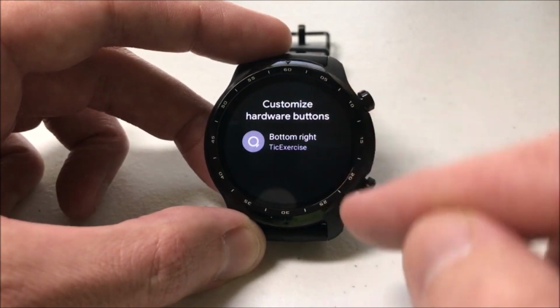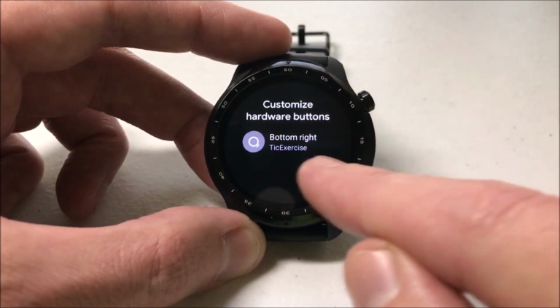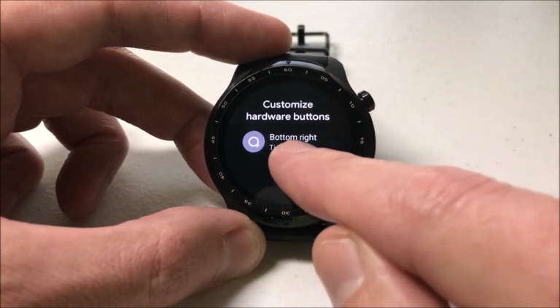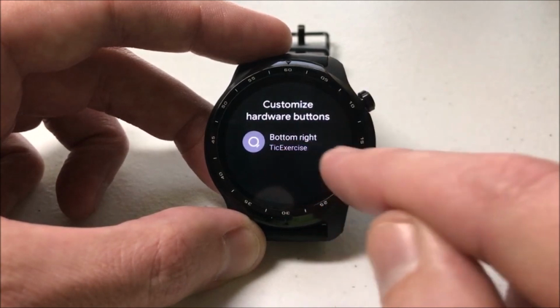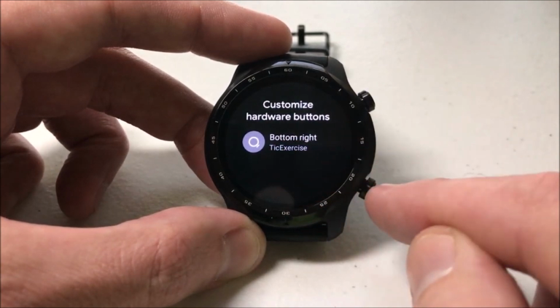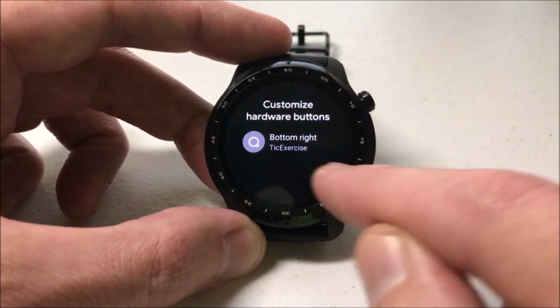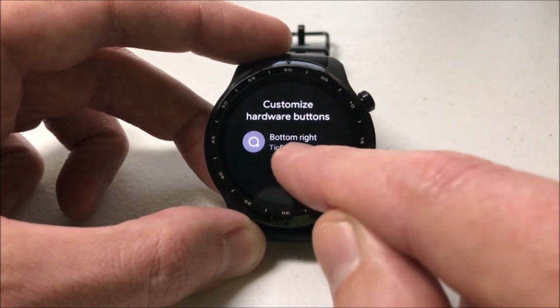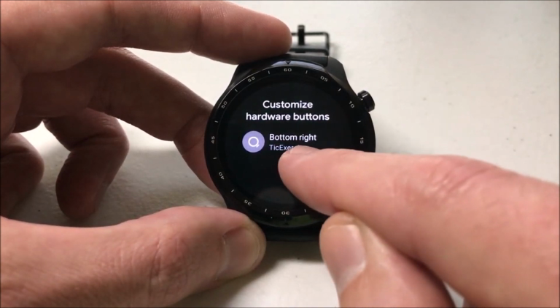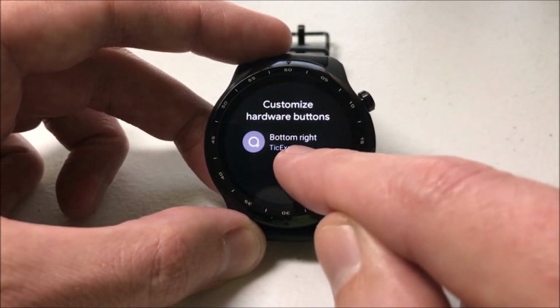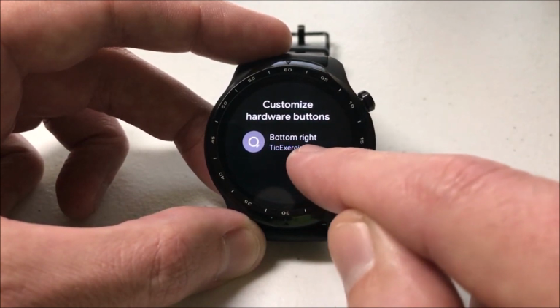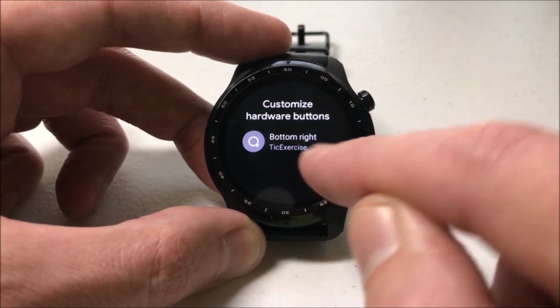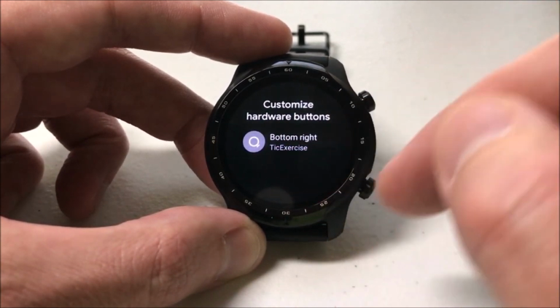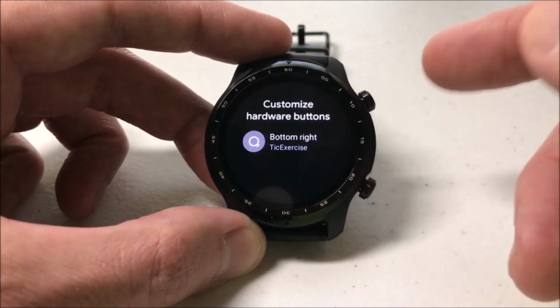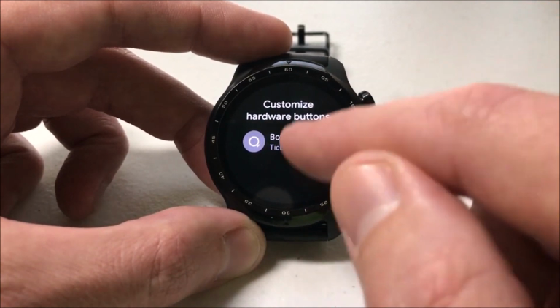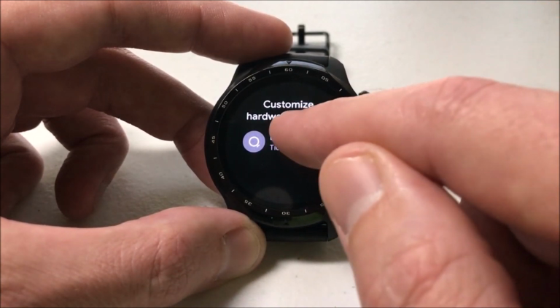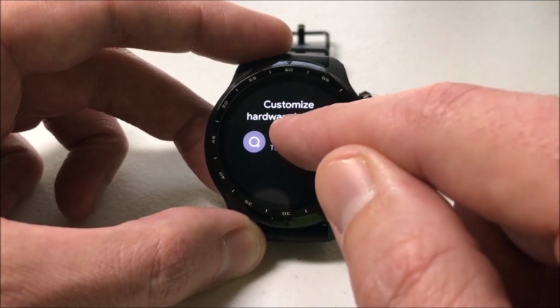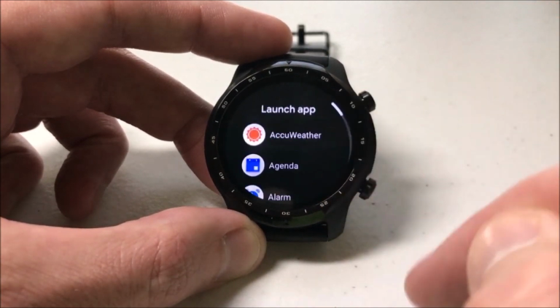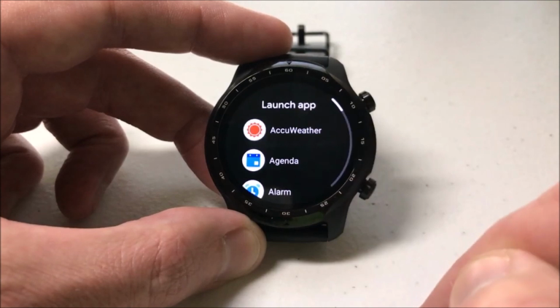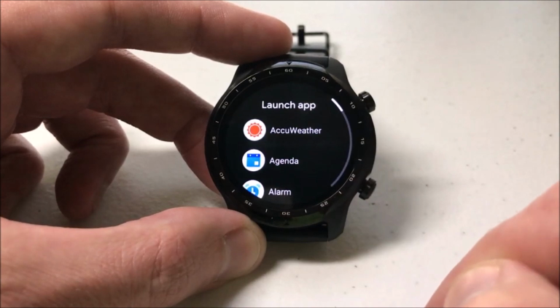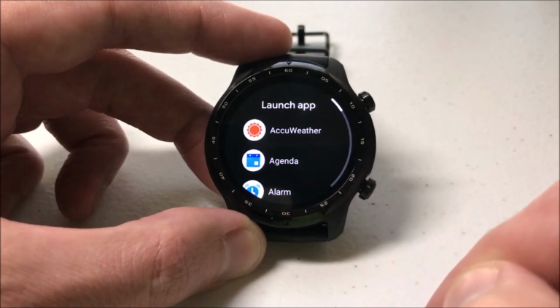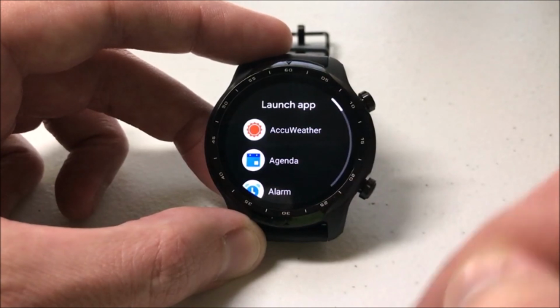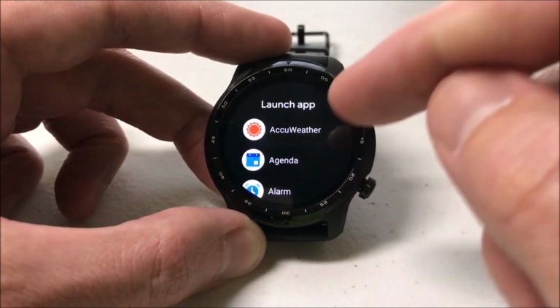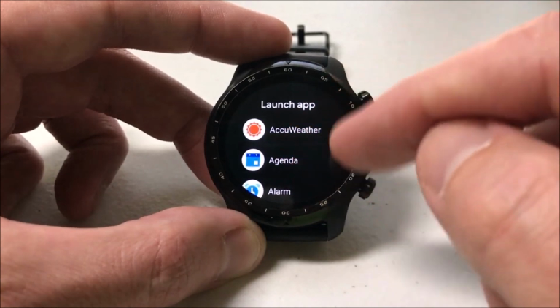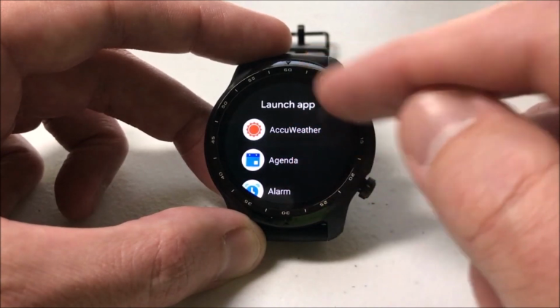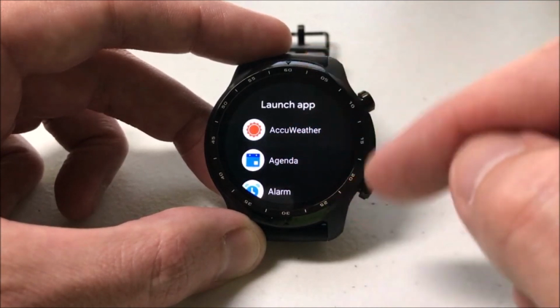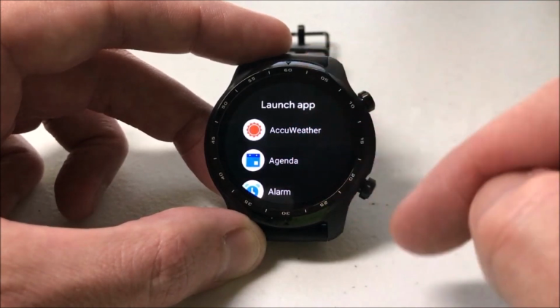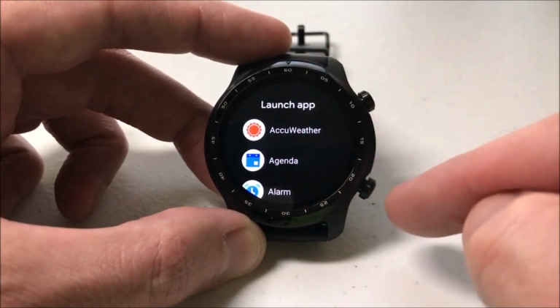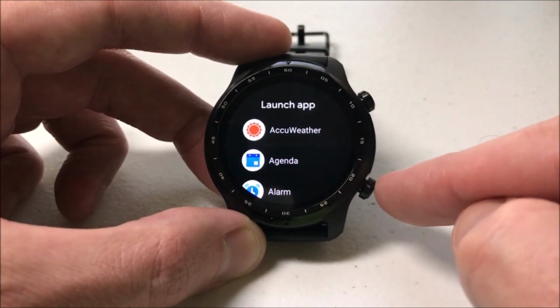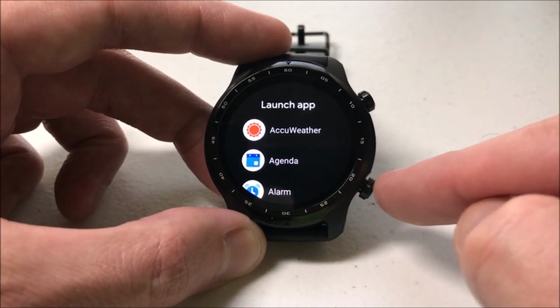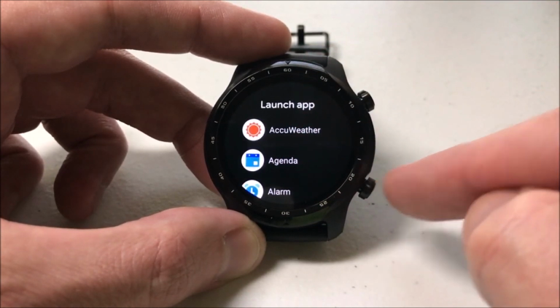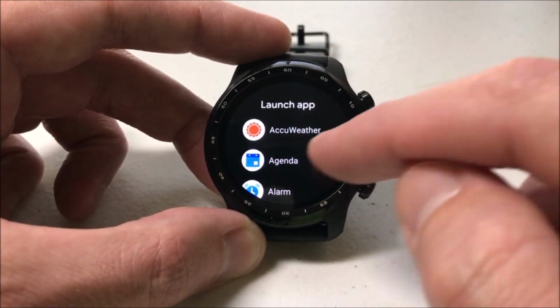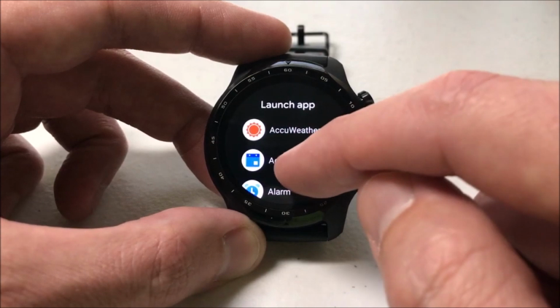I'm going to click customize hardware buttons. The option that you've got is the bottom right one. Currently it's set for Tick Exercise. I don't want to use that functionality, so I'm going to click that and it's going to show me all of the different options that I can make this bottom button do.